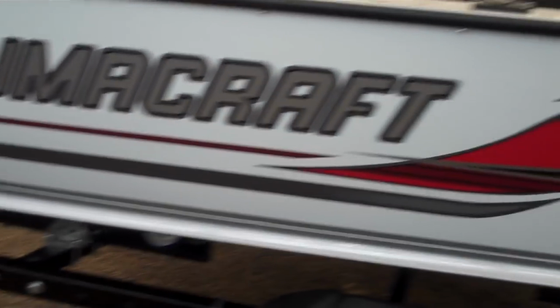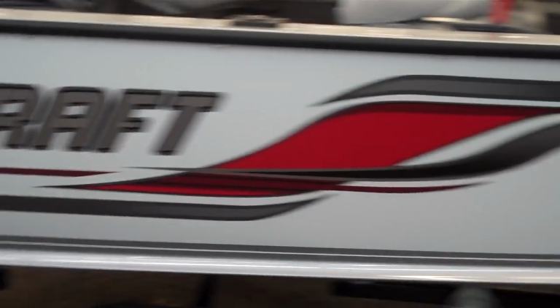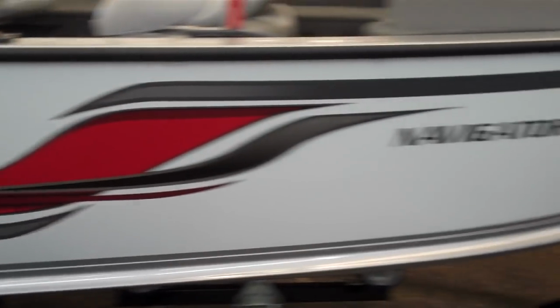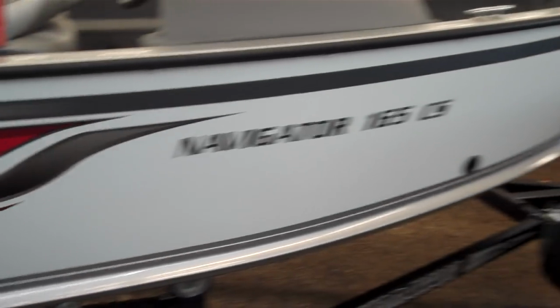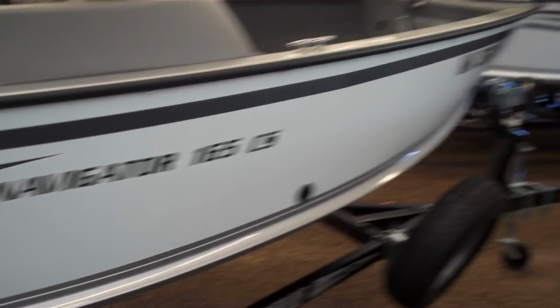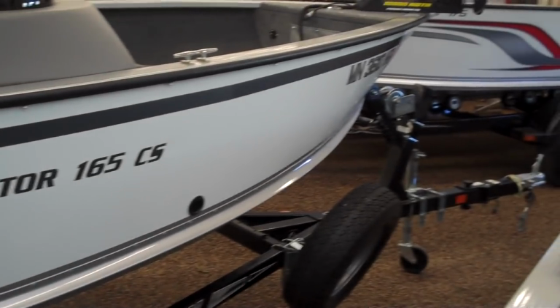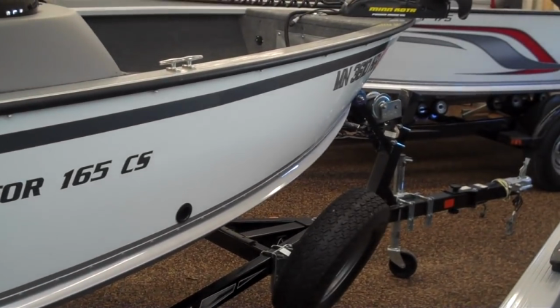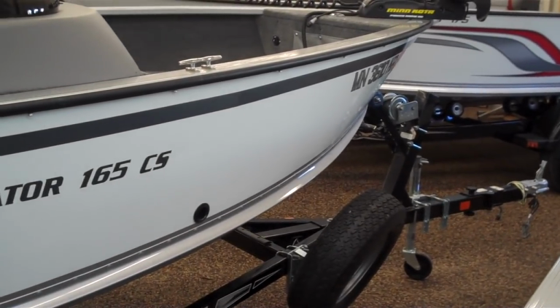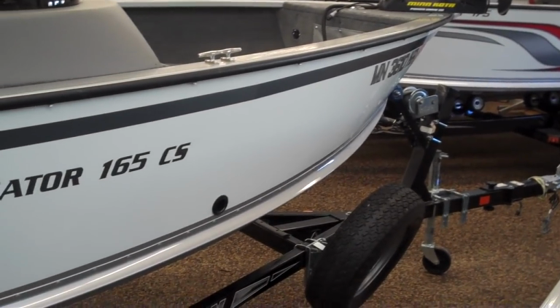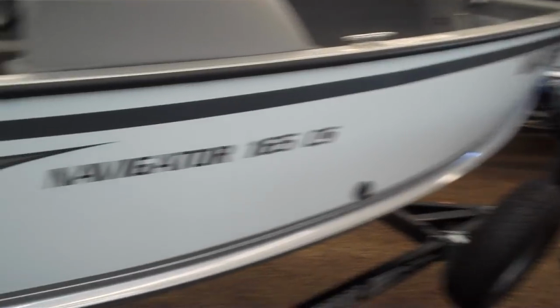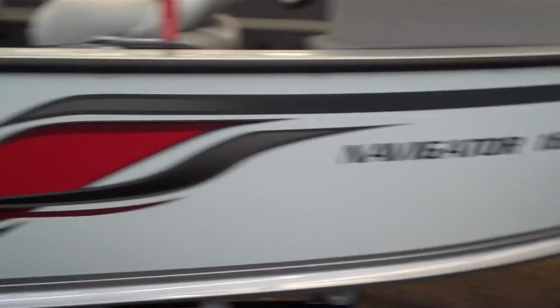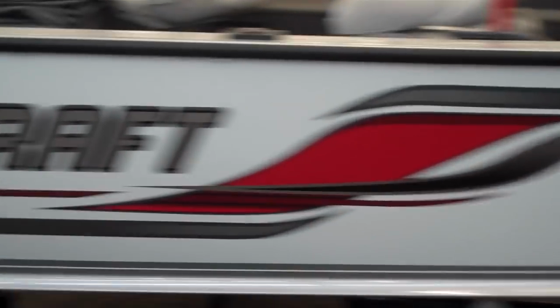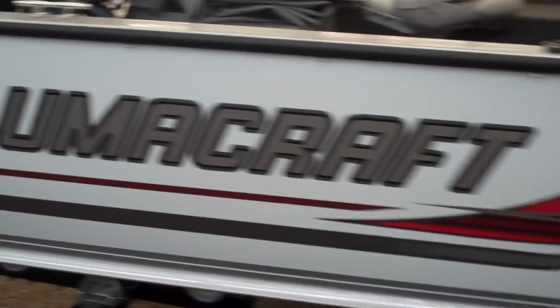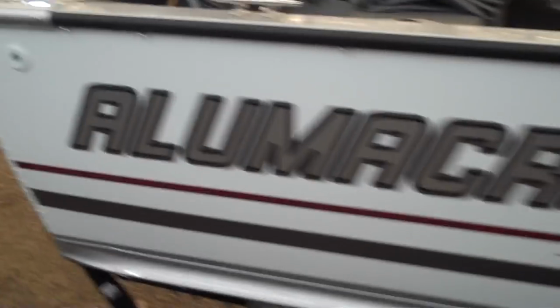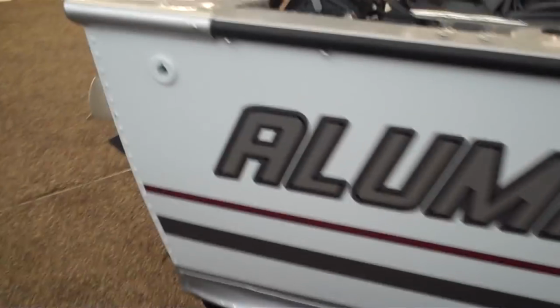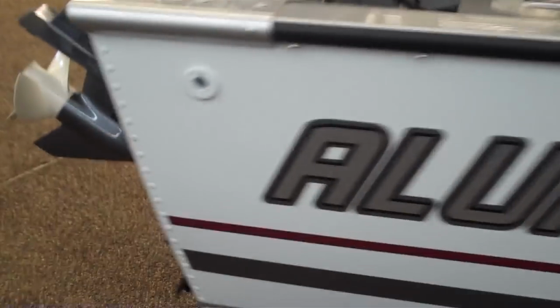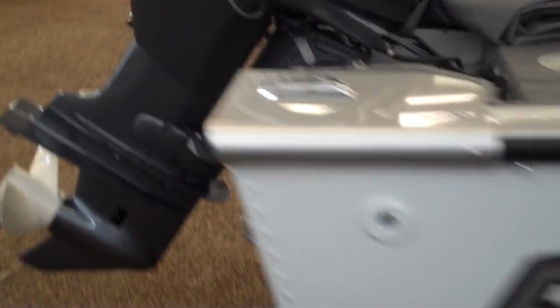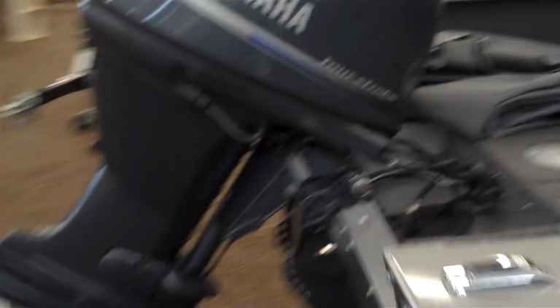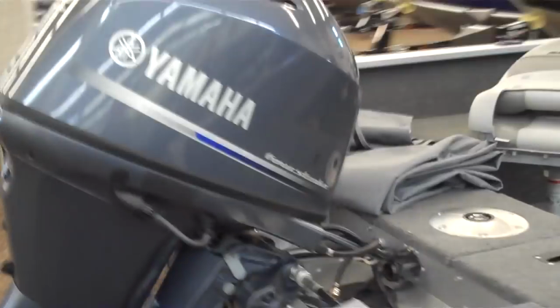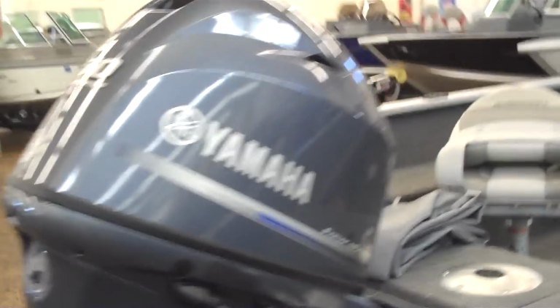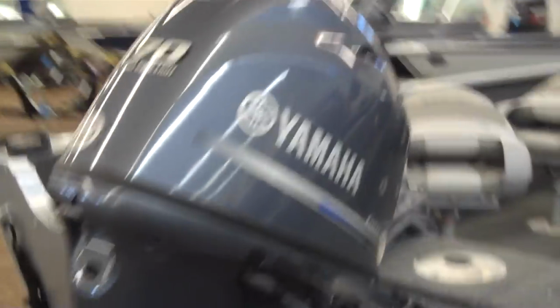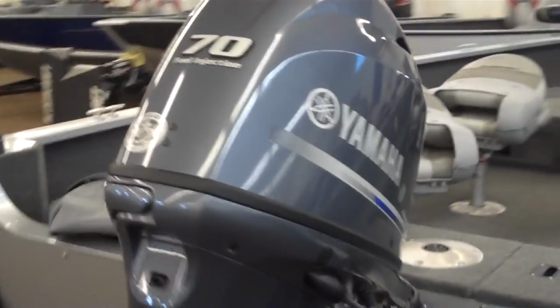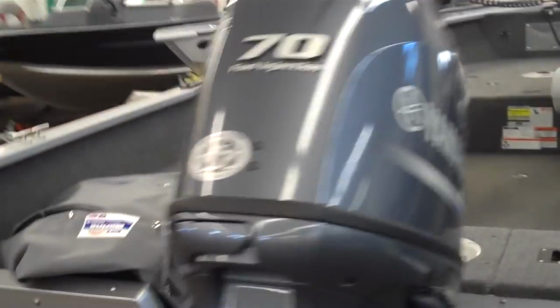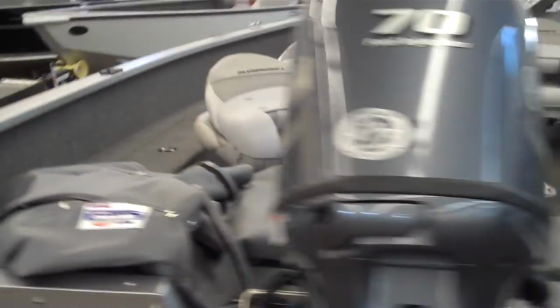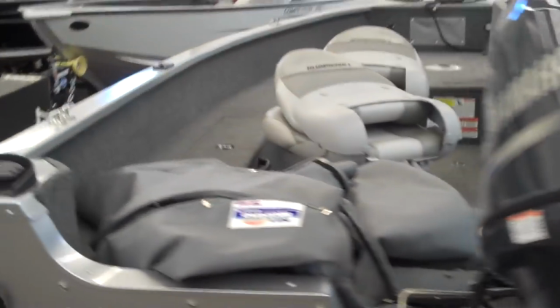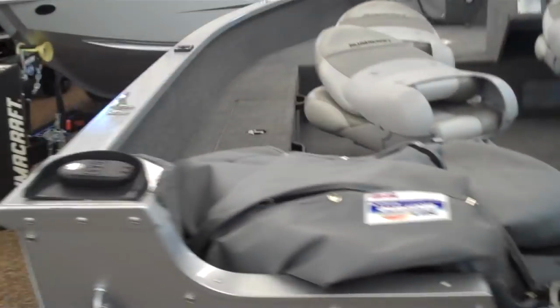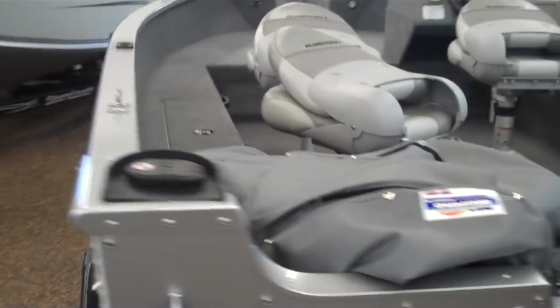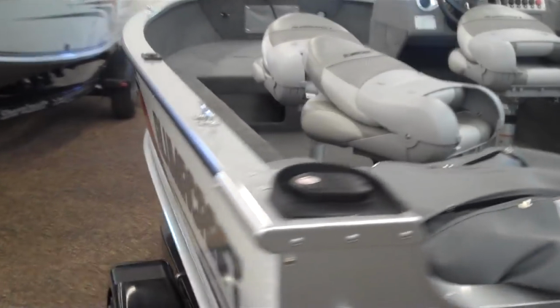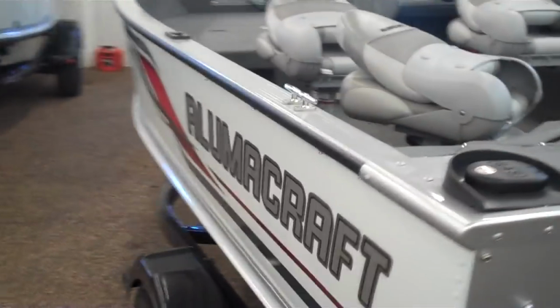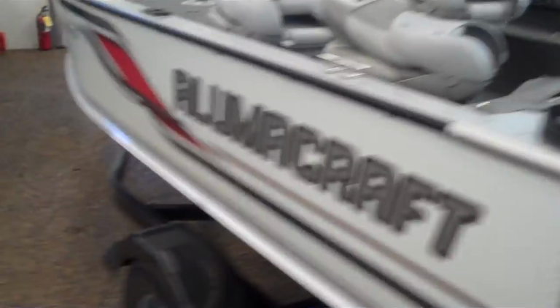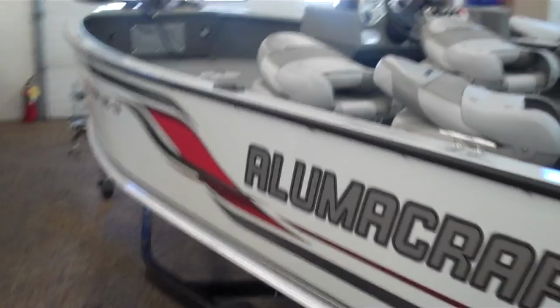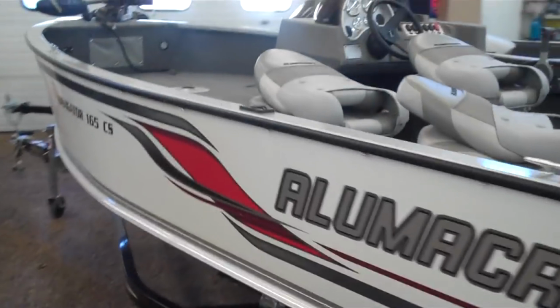Not a scratch on it — it's like a brand new boat. My guess is there's probably 40 or 50 hours on the engine. It hasn't been through the shop yet, but like I say, it's less than a year old. It's a great boat. Come on in and look at it.